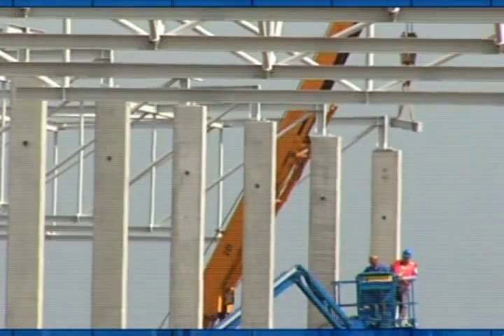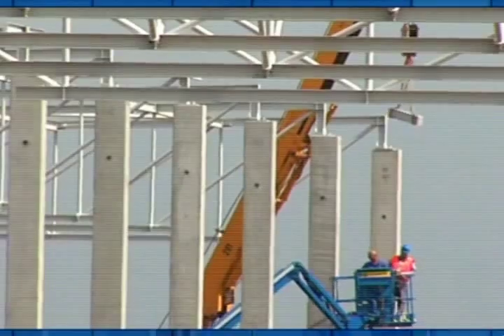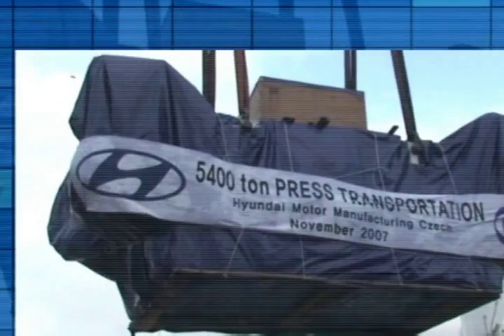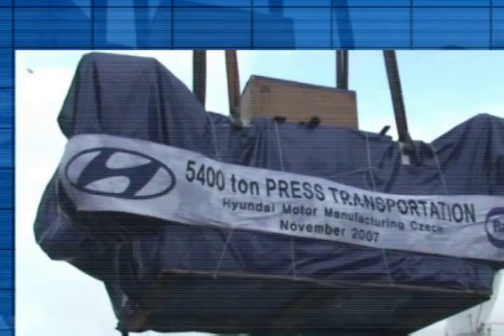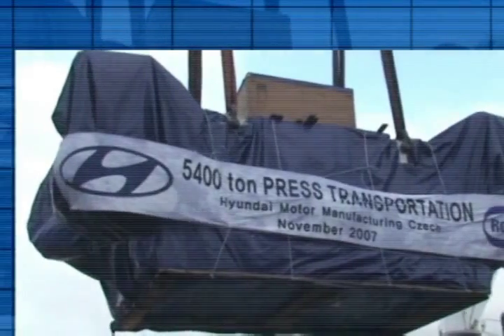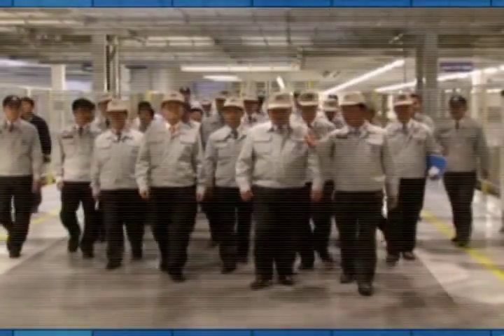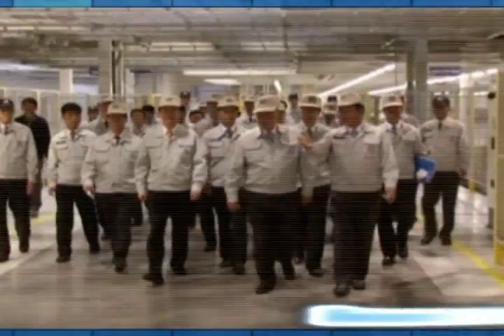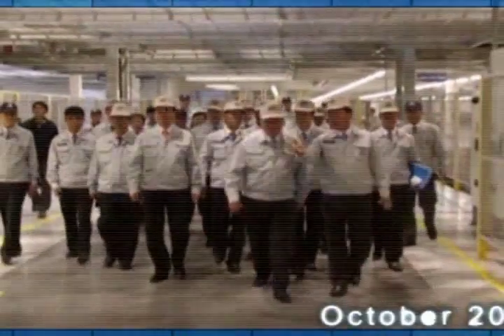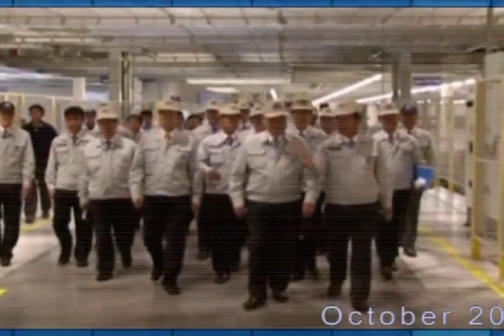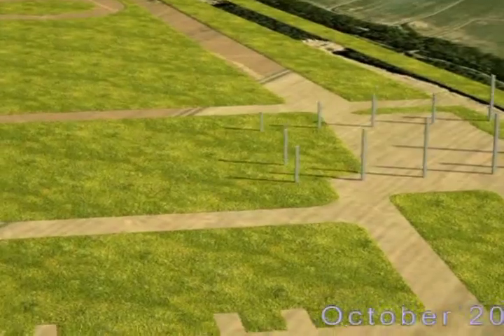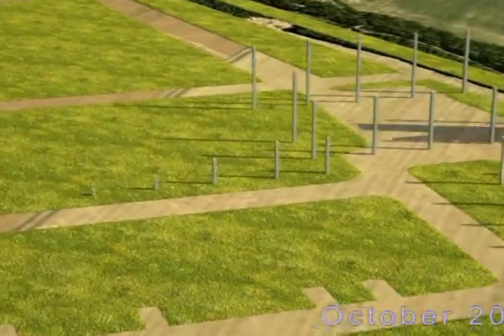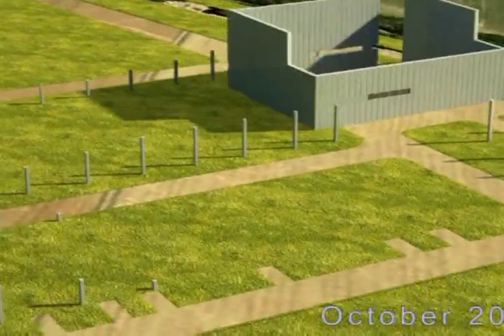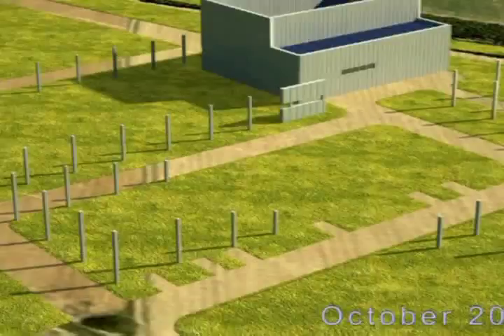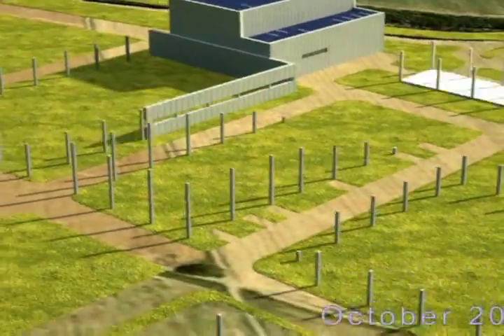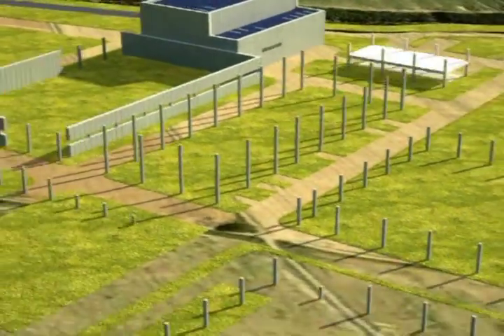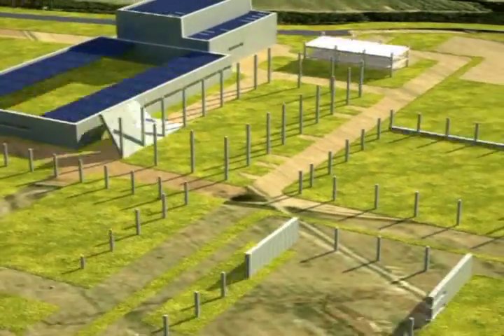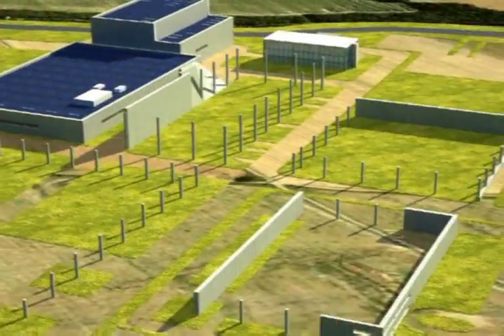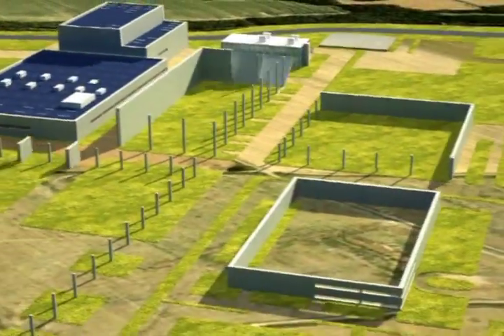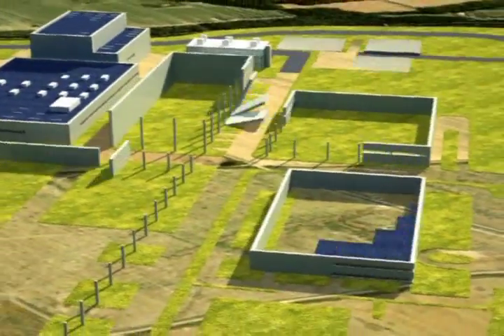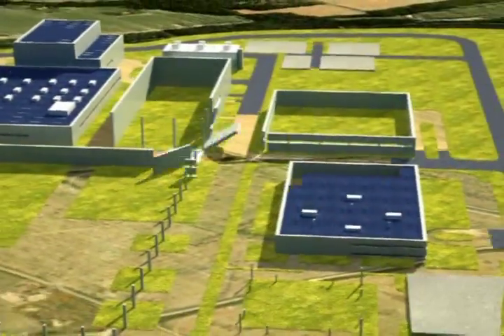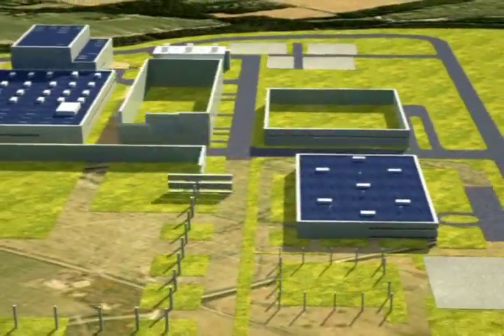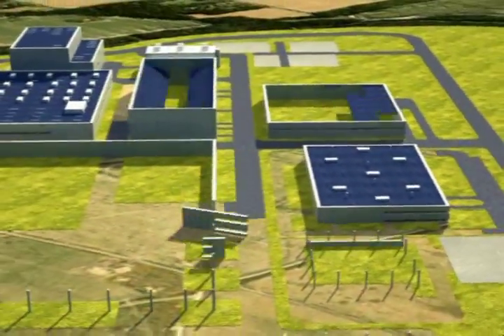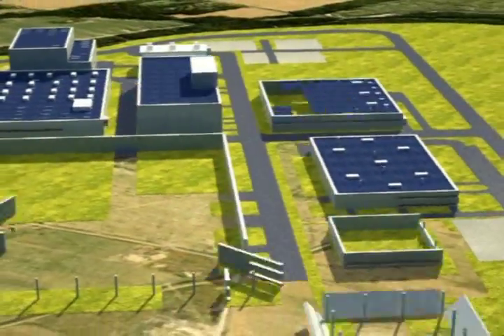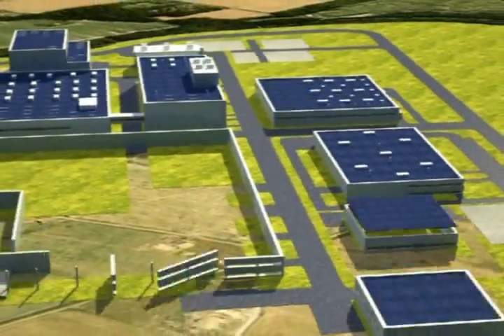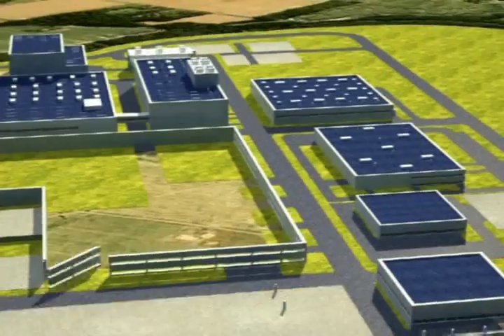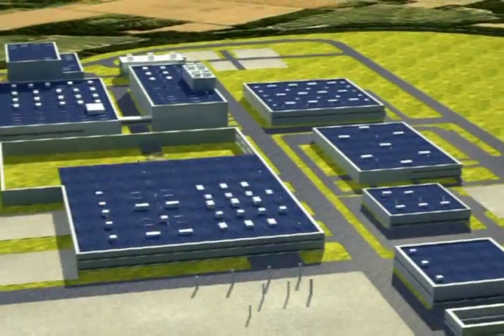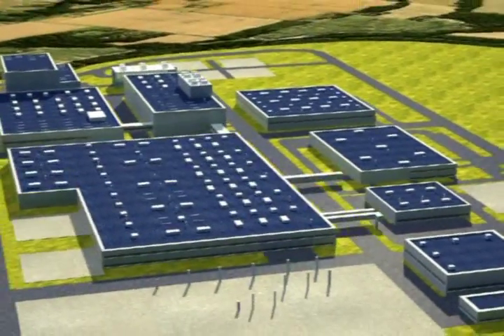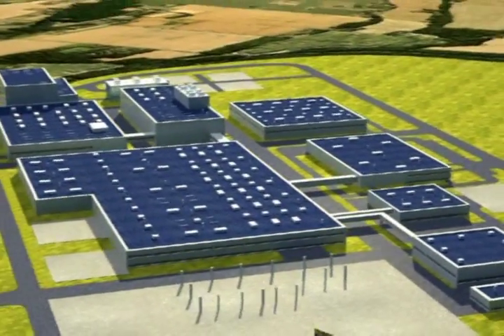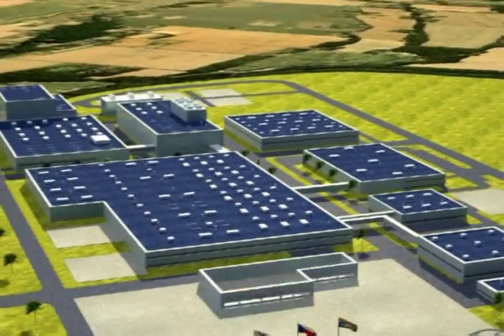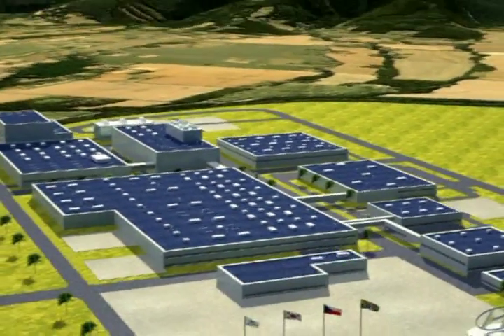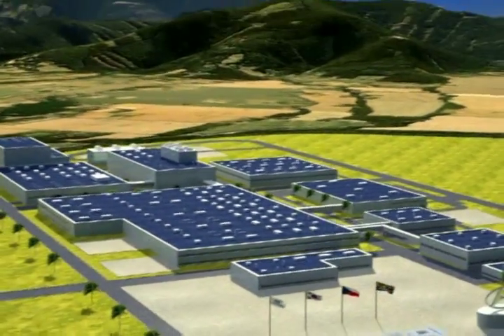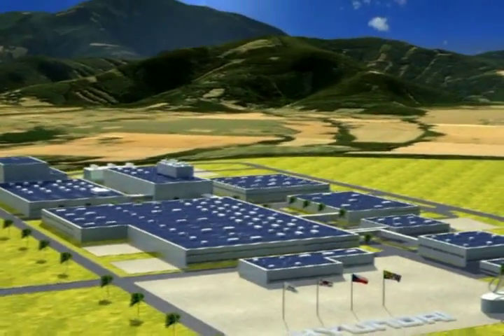Construction of the plant continues at an enormous speed. The whole complex of buildings, infrastructure and technologies has been completed and prepared for production in a mere 18 months.